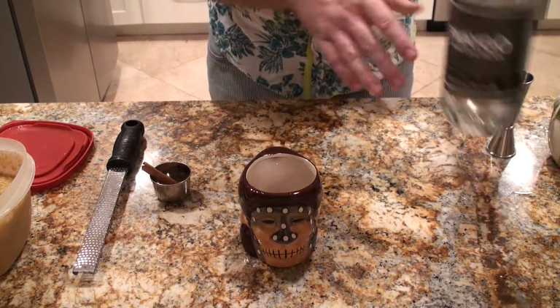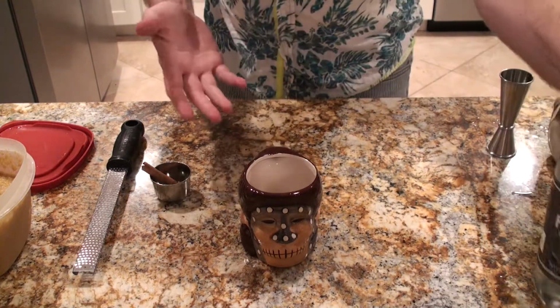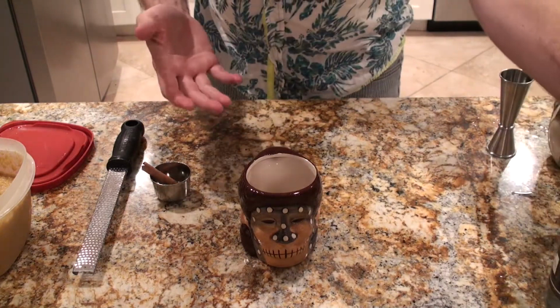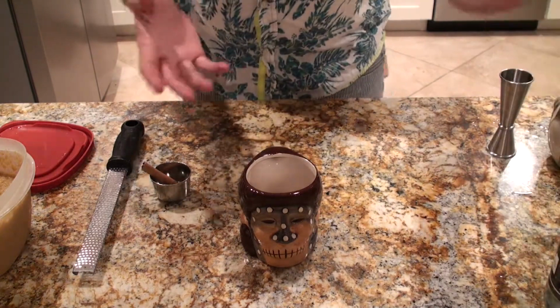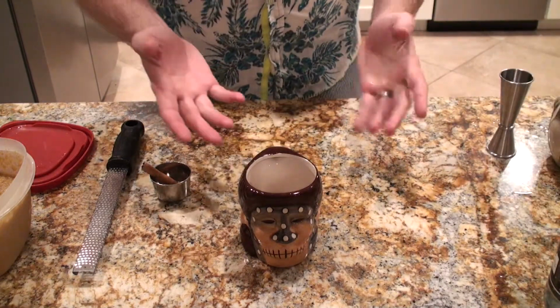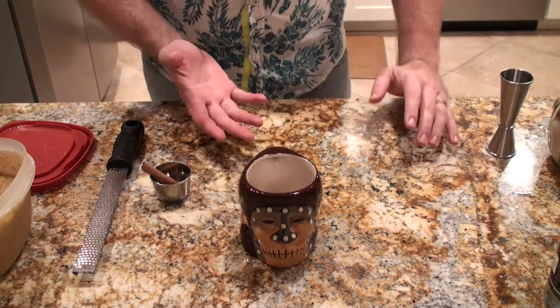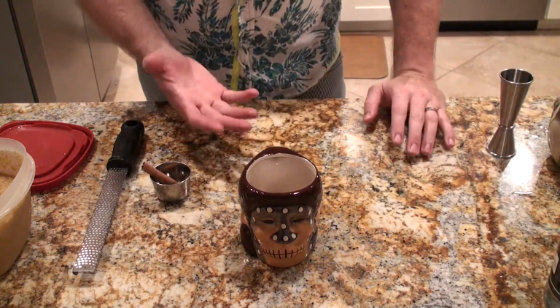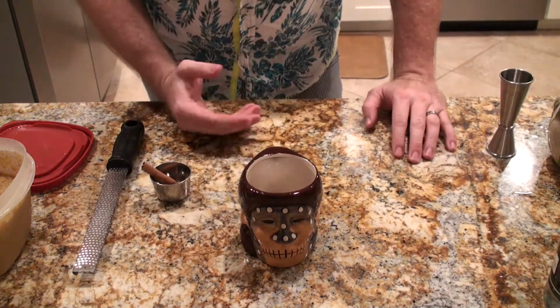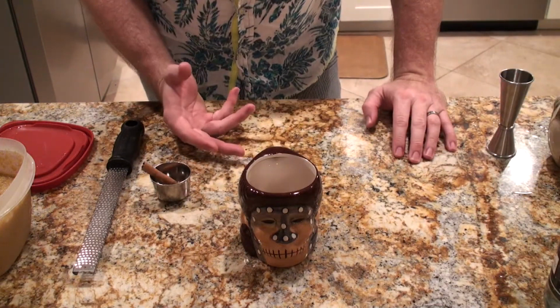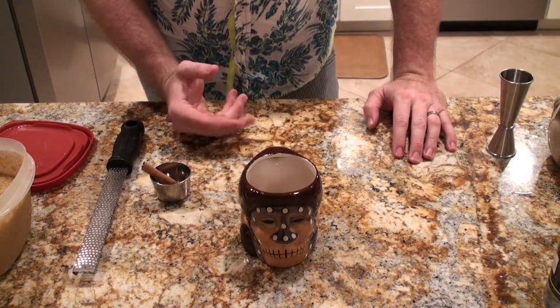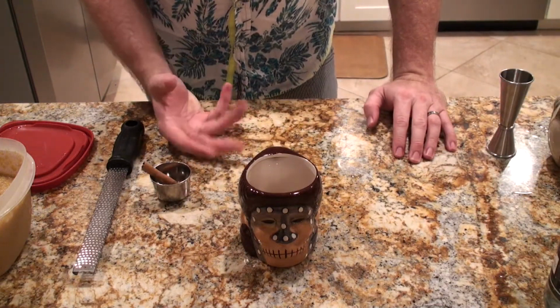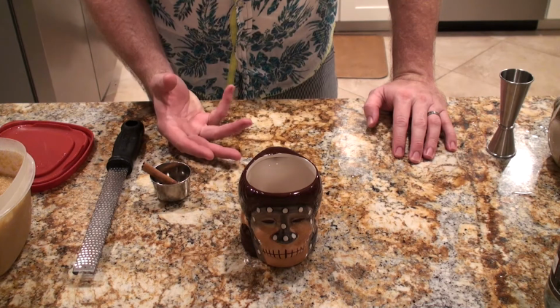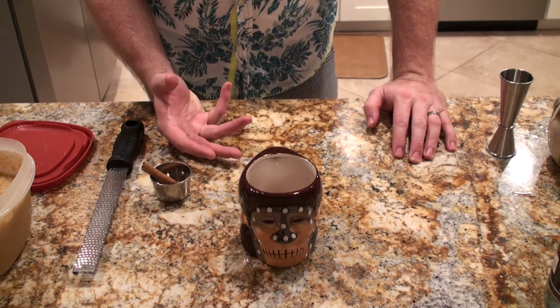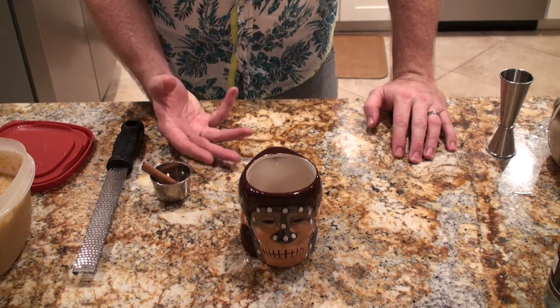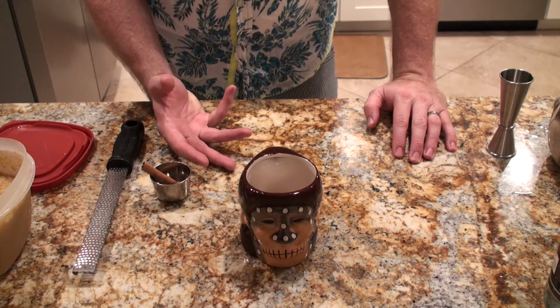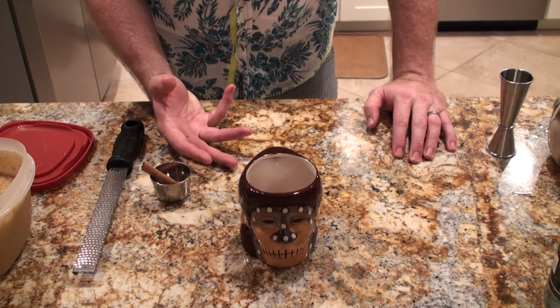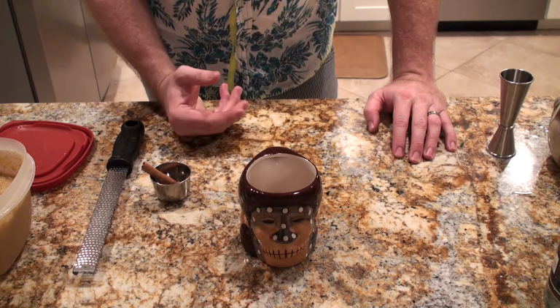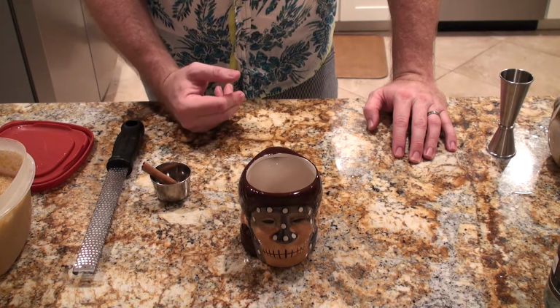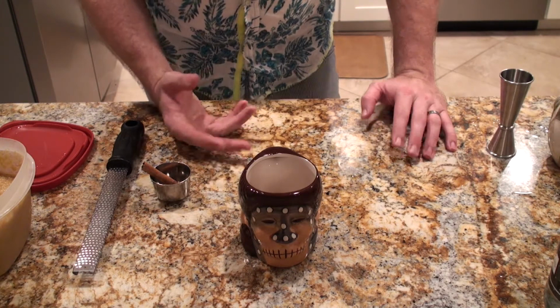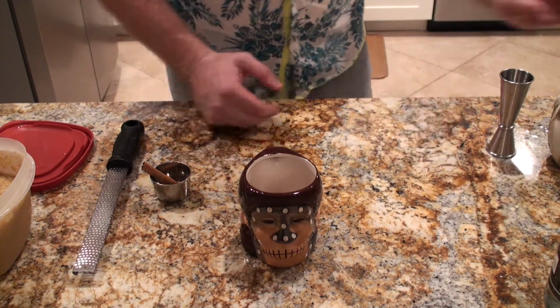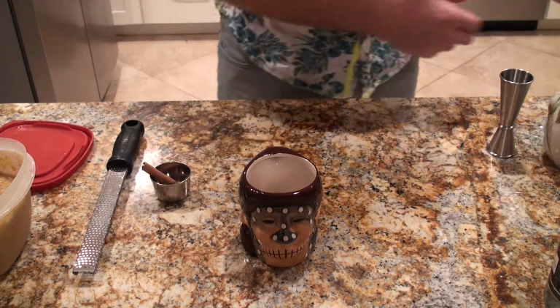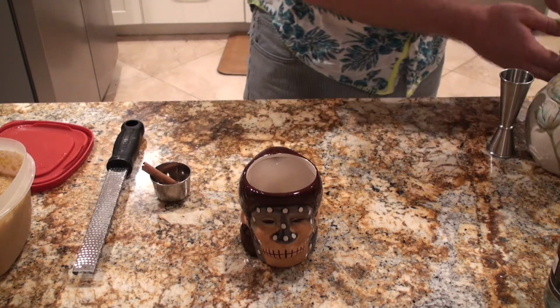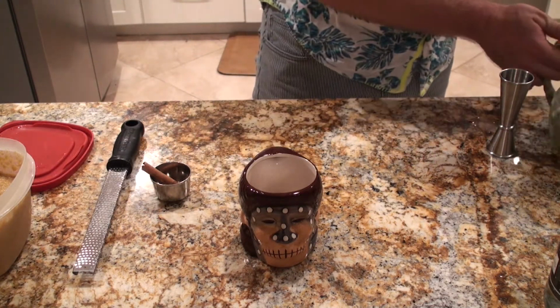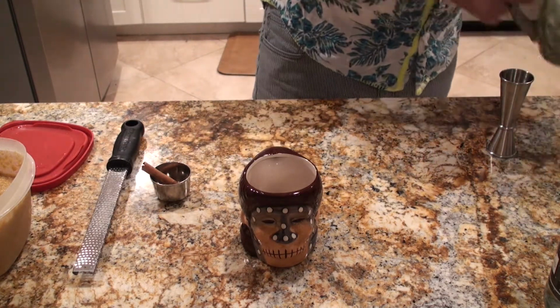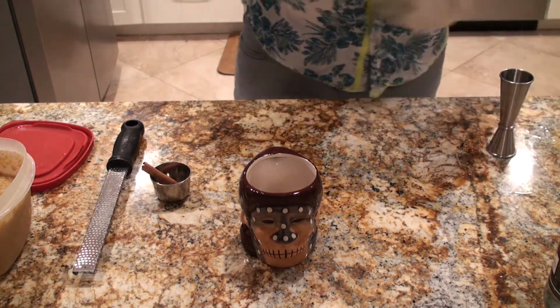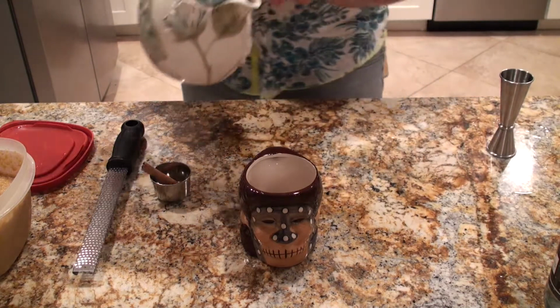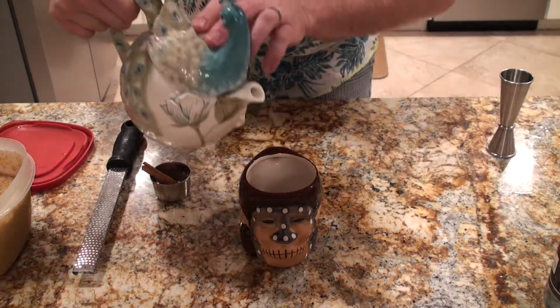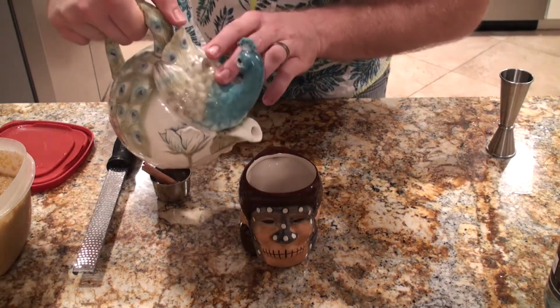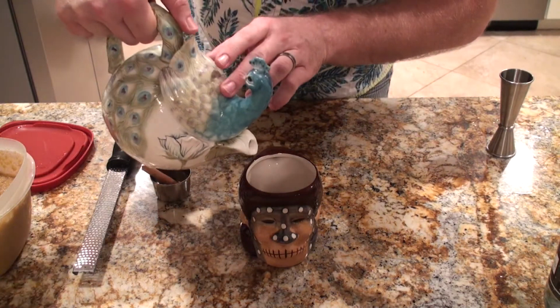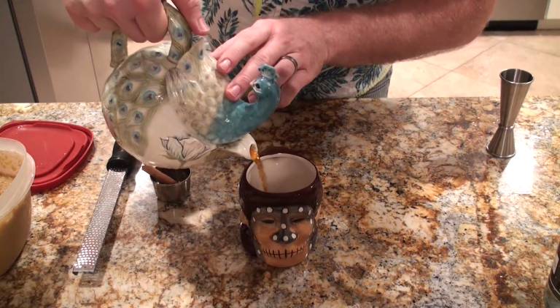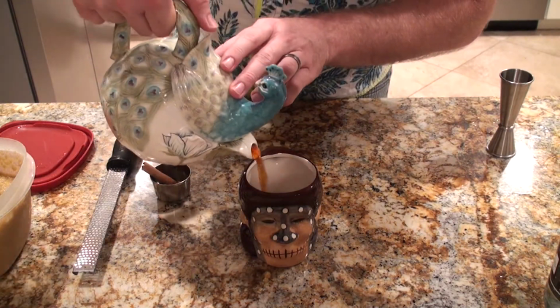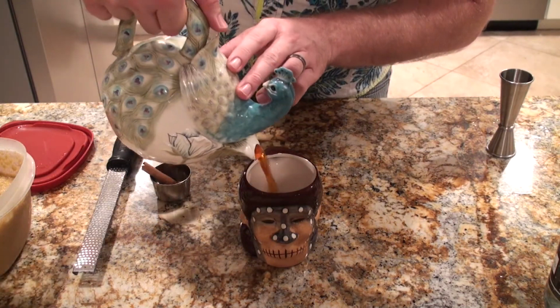And of course, the other ingredient is hot water — but I always say, why add hot water when you can add something with flavor? So instead of hot water, we are going to be using a red rooibos tea.